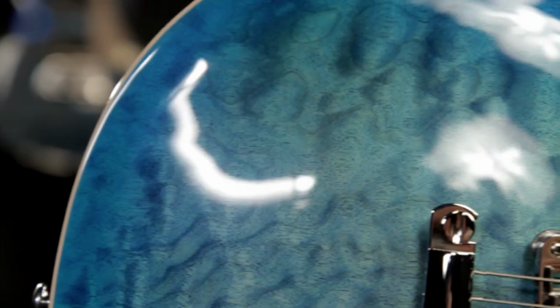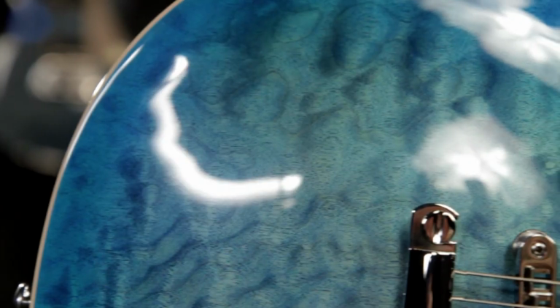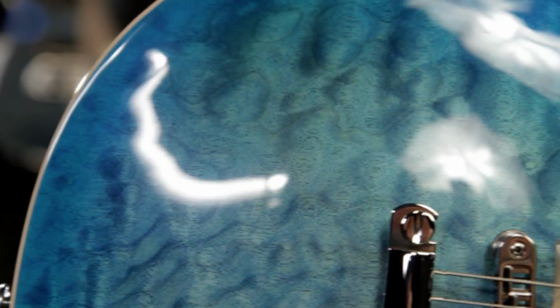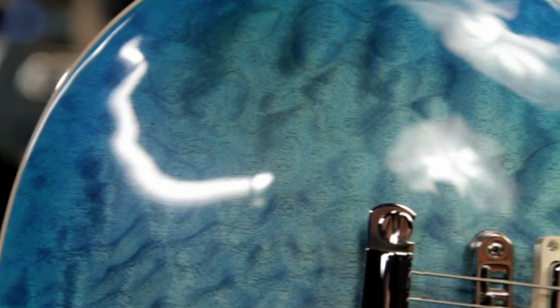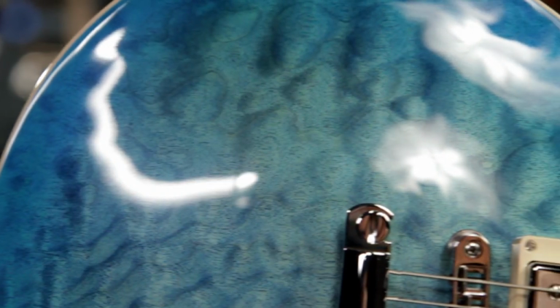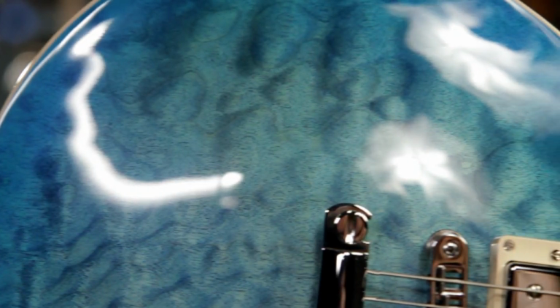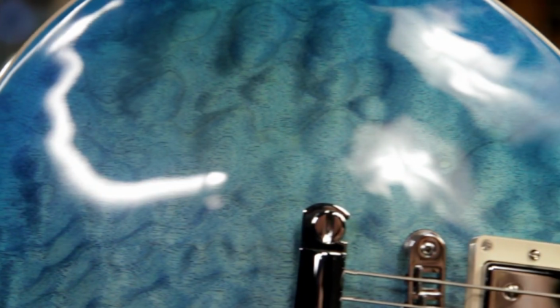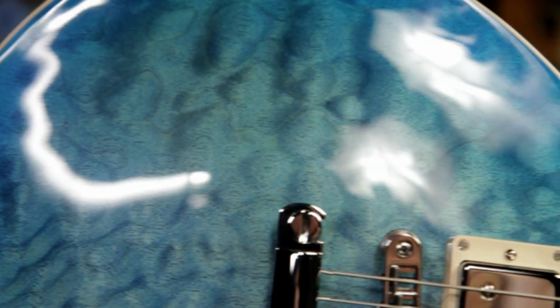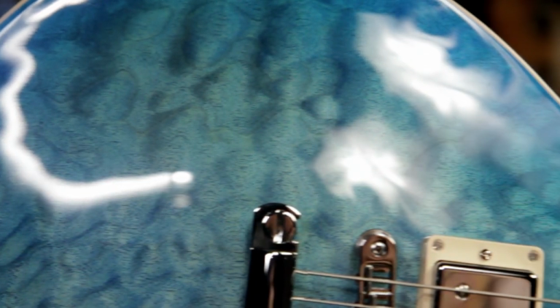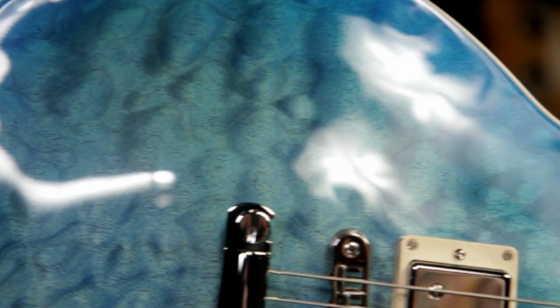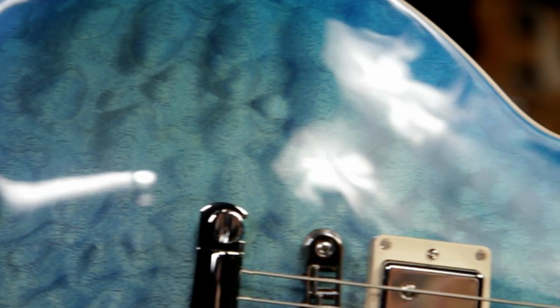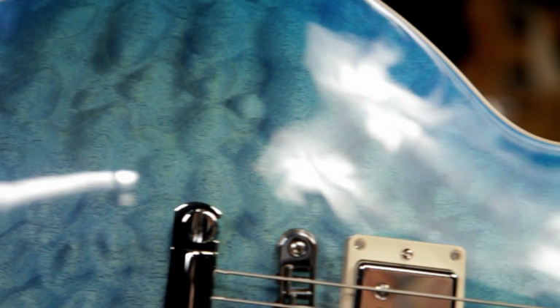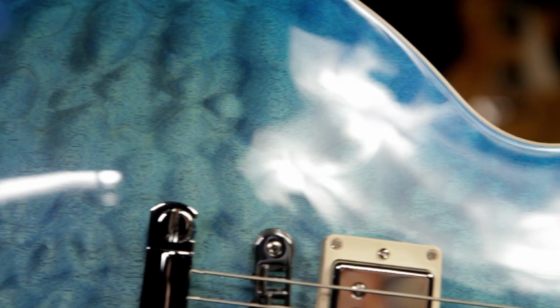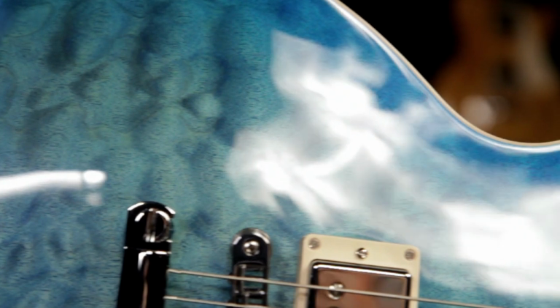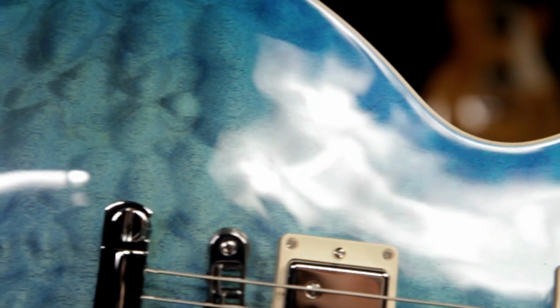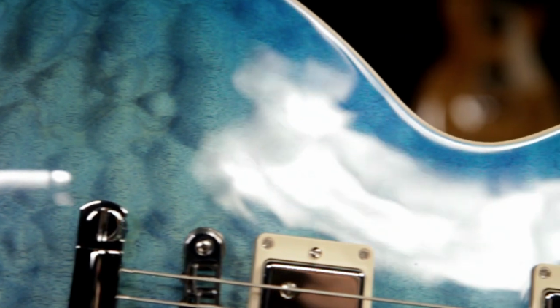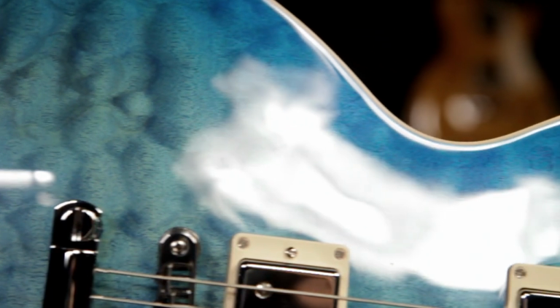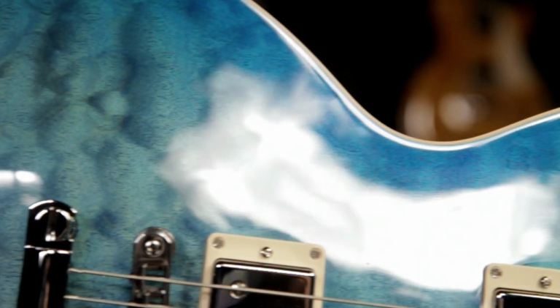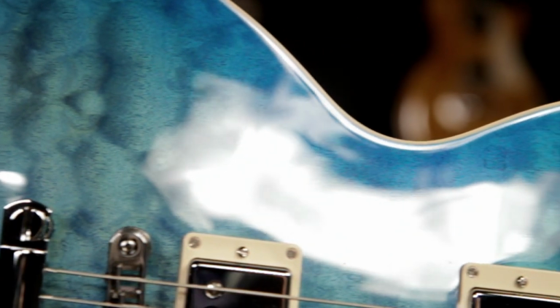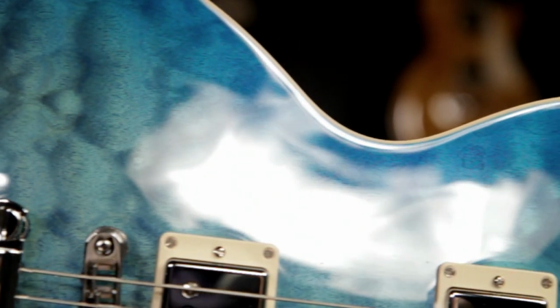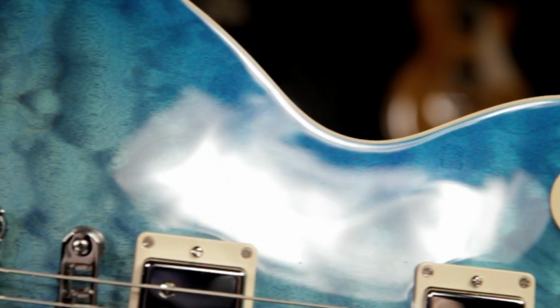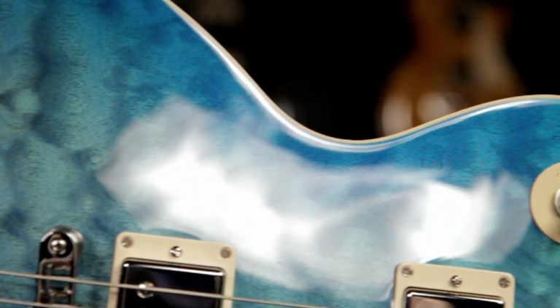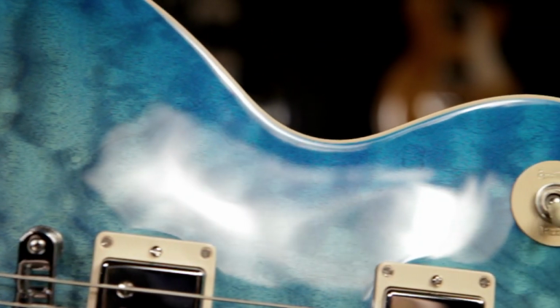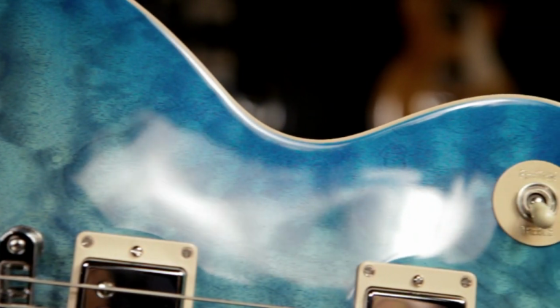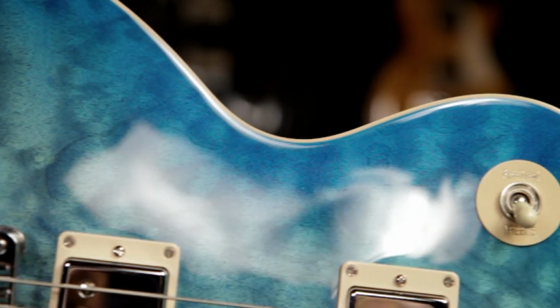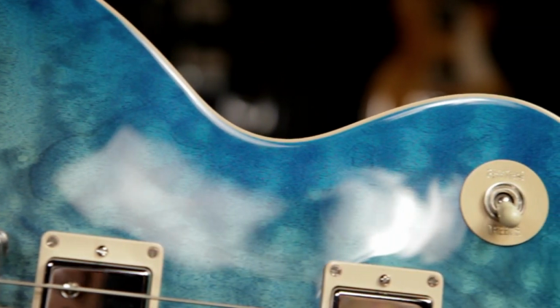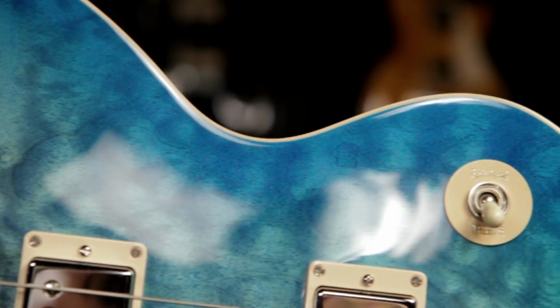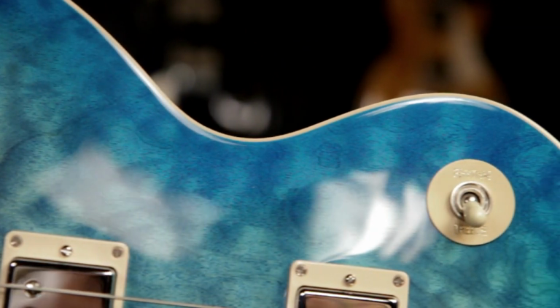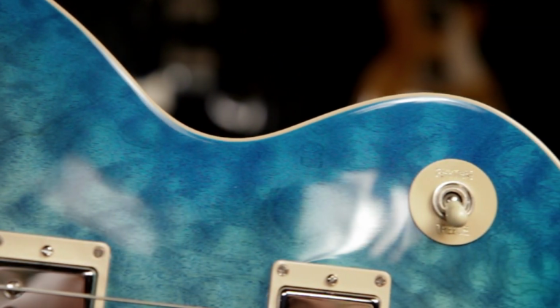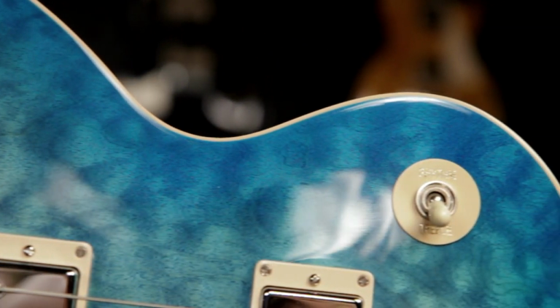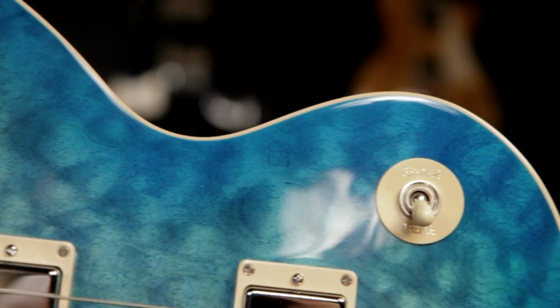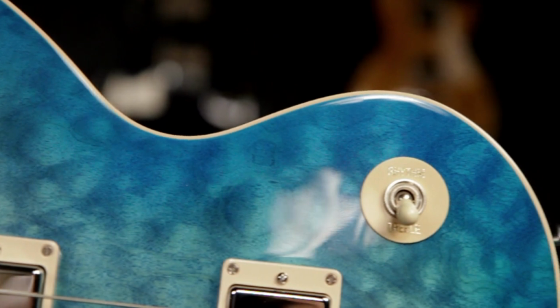The Sprint Run Les Paul Classic has a mahogany body with a bound ultra-figured quilt maple top. The entire guitar has a gloss nitrocellulose finish.